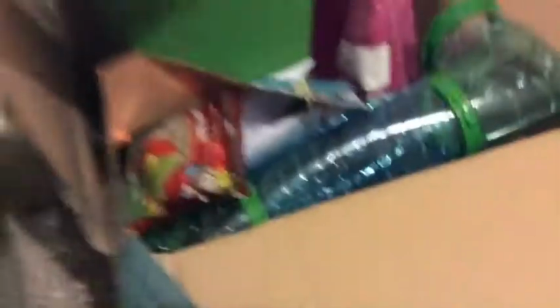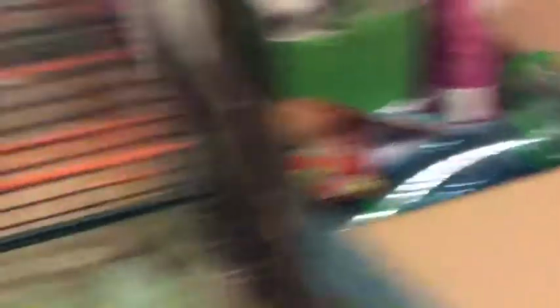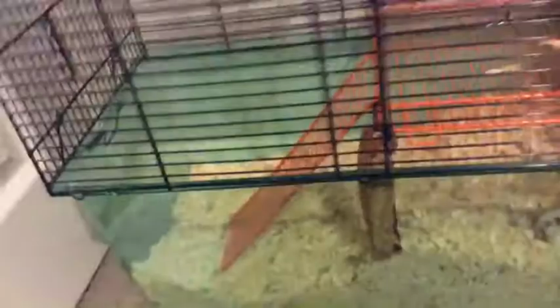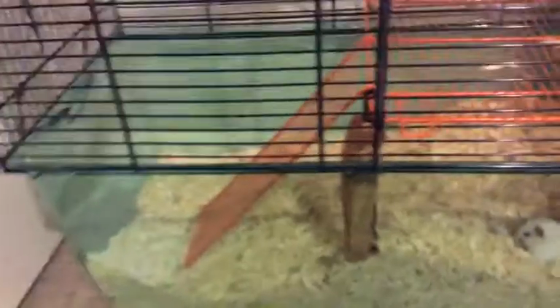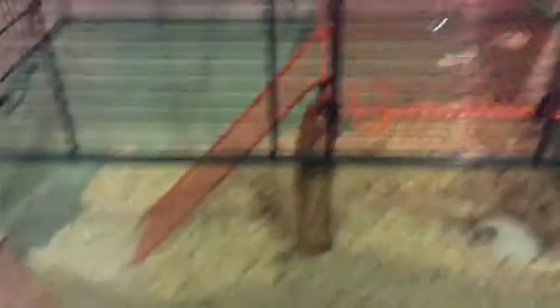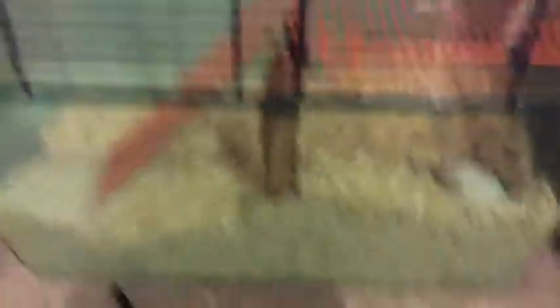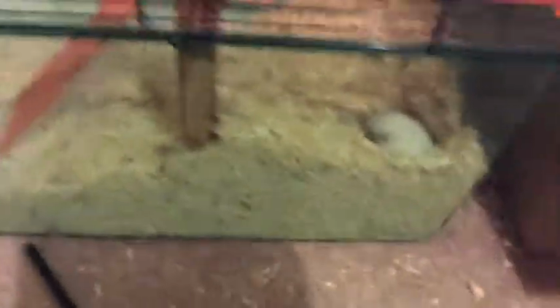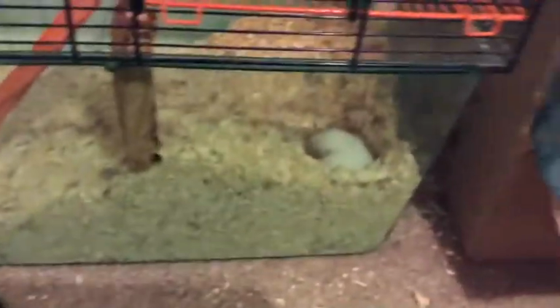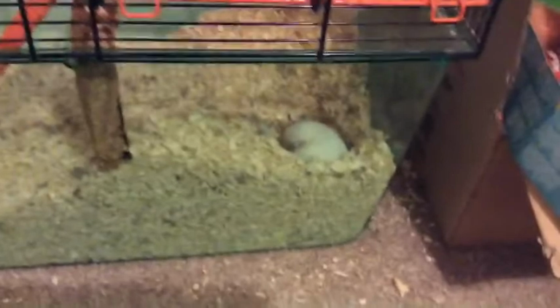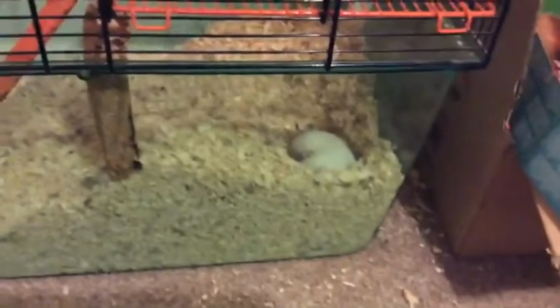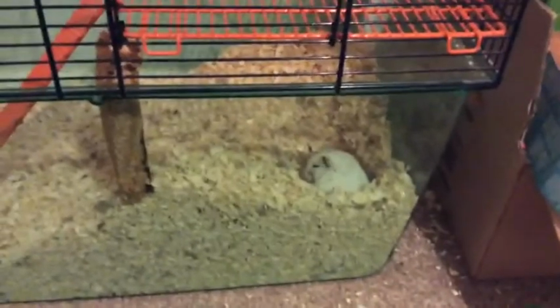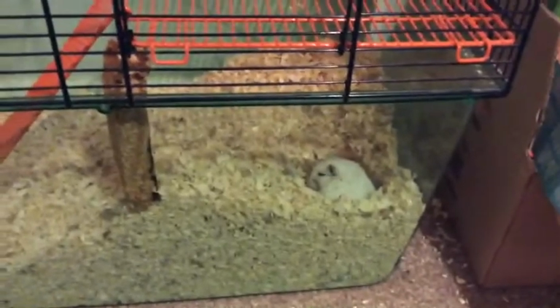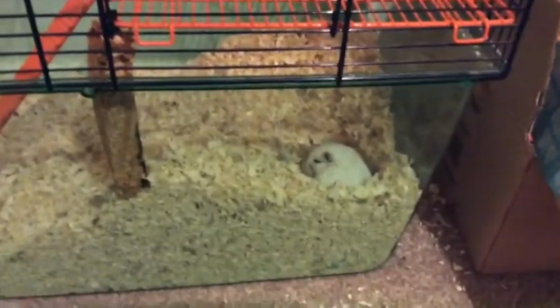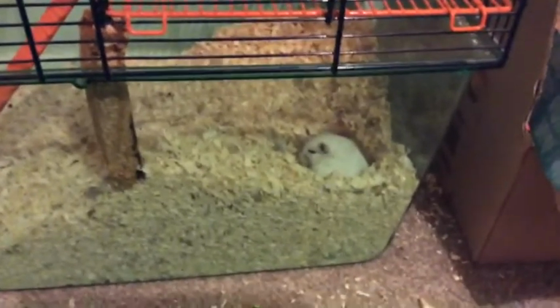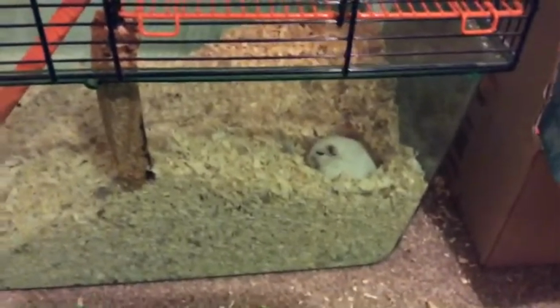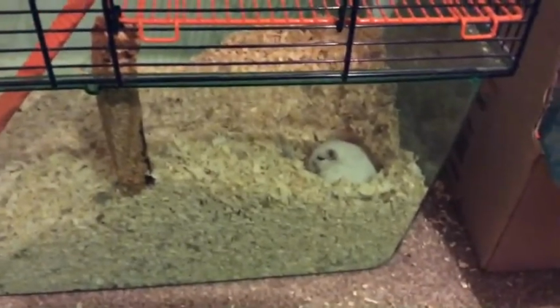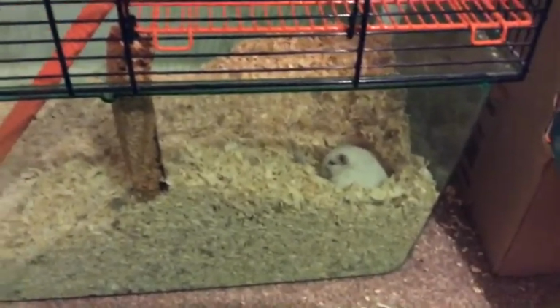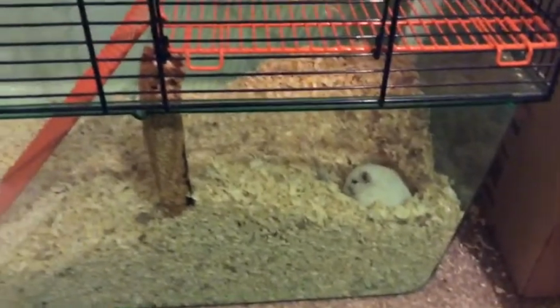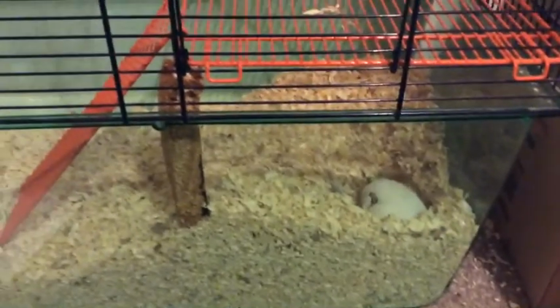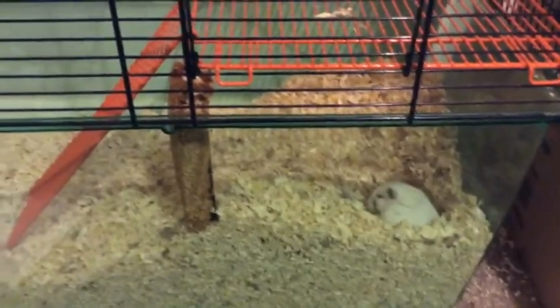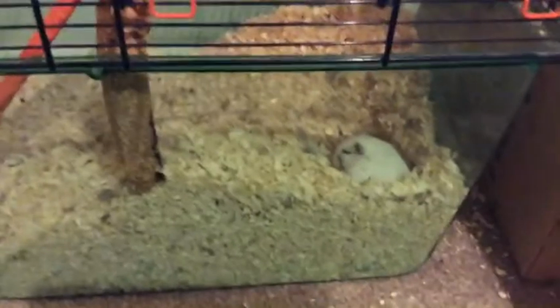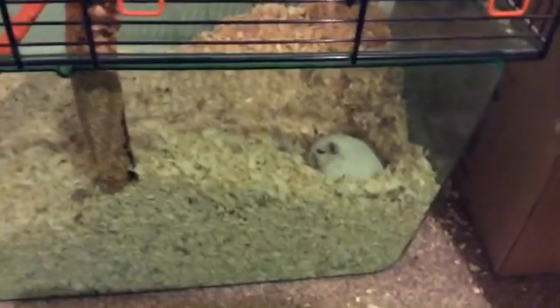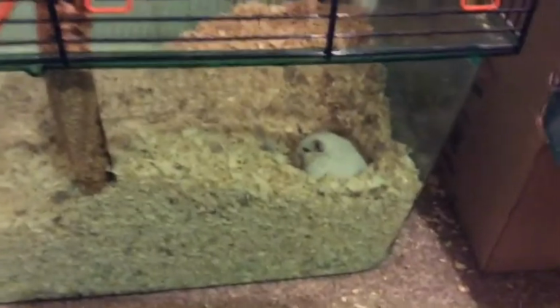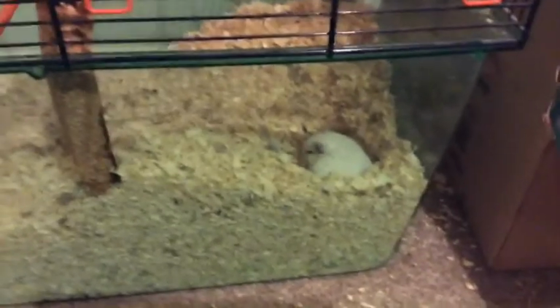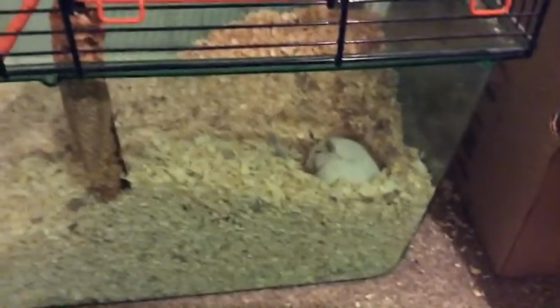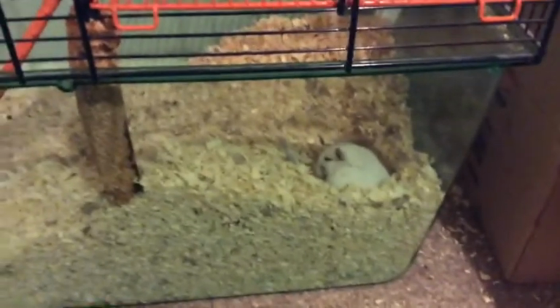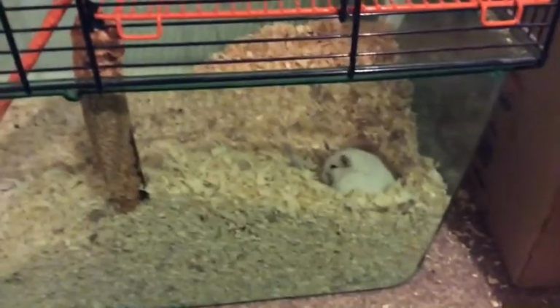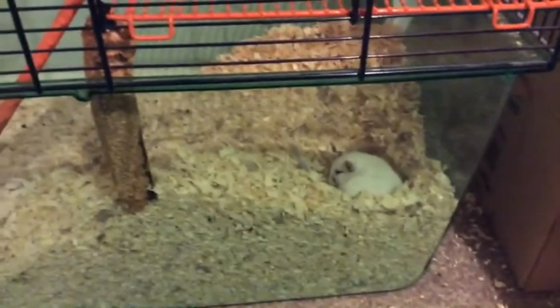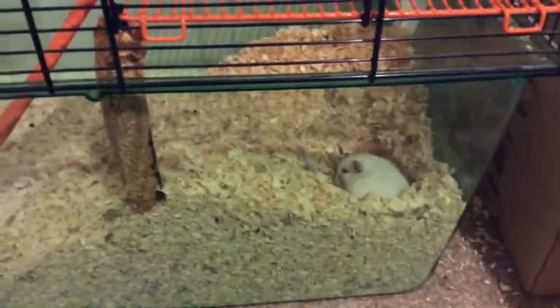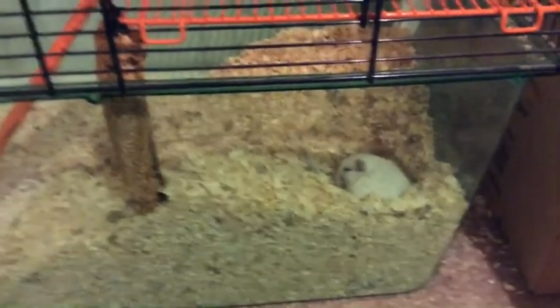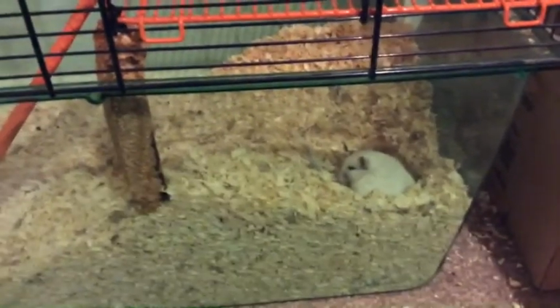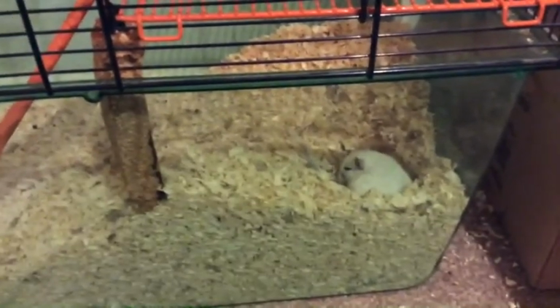I normally give my gerbils about two teaspoons of that. They're just huddled together — sorry for the shaky camera.